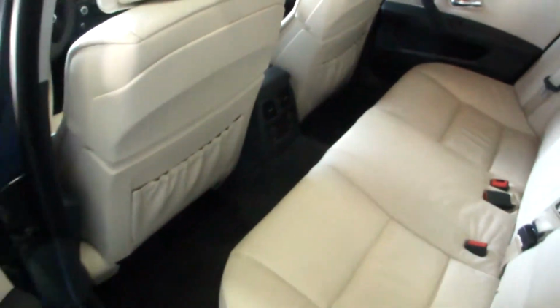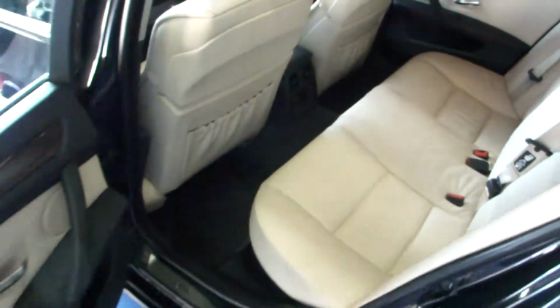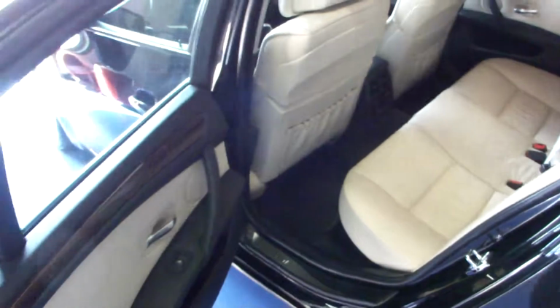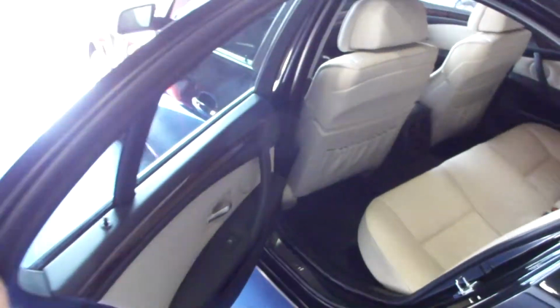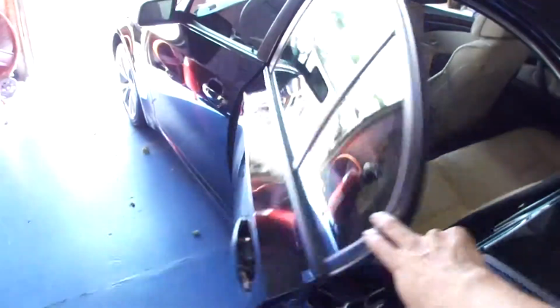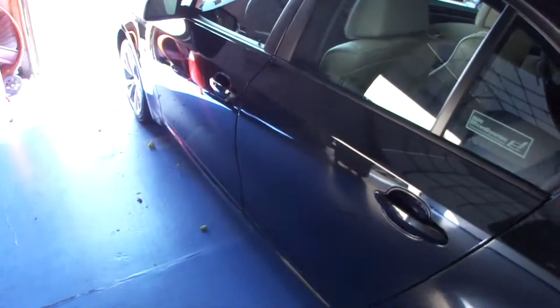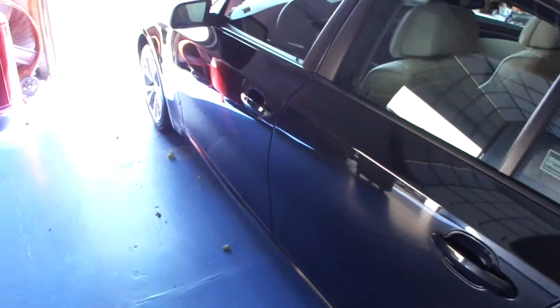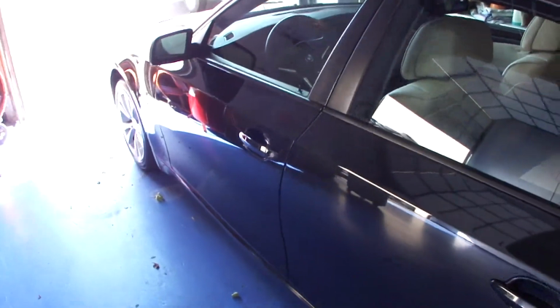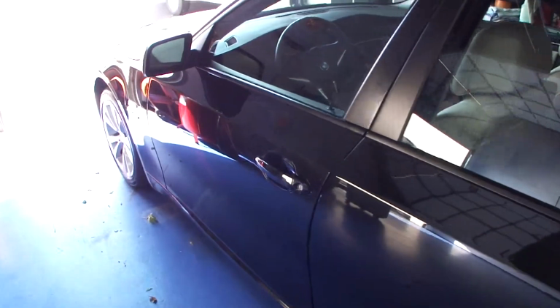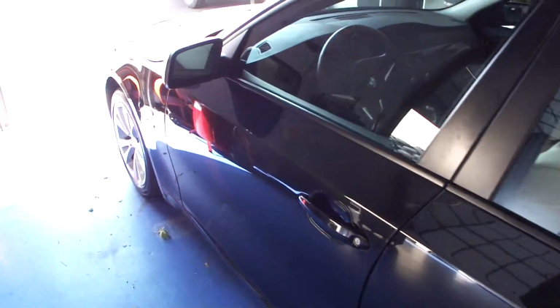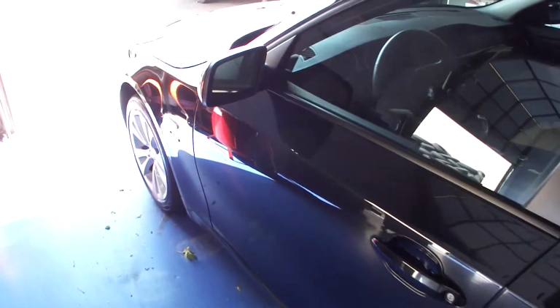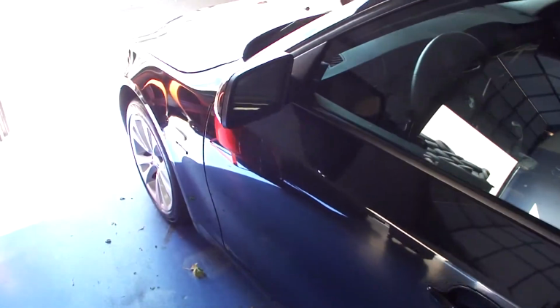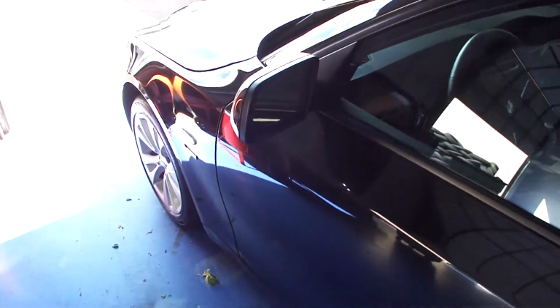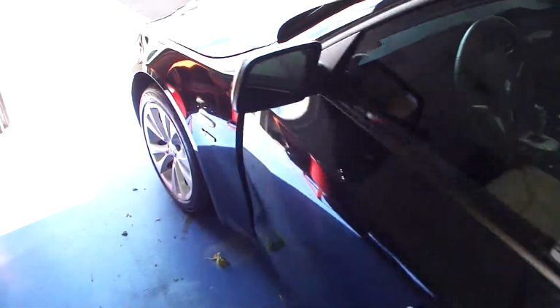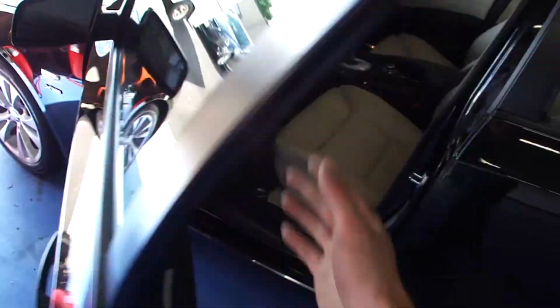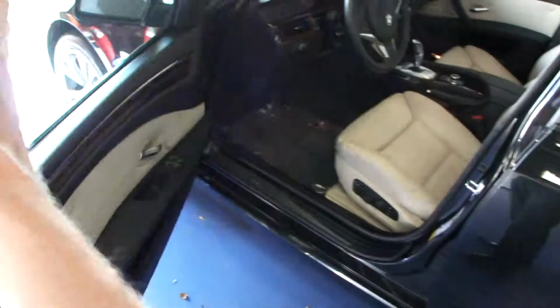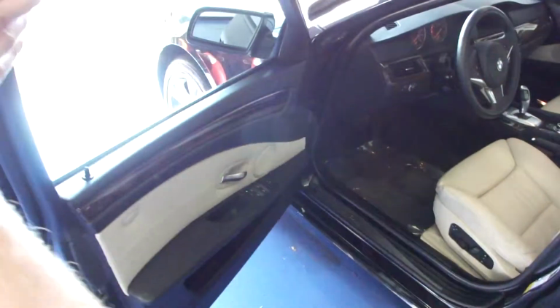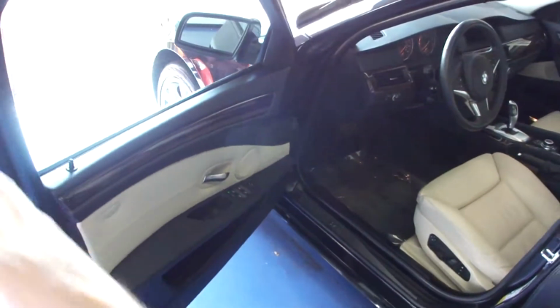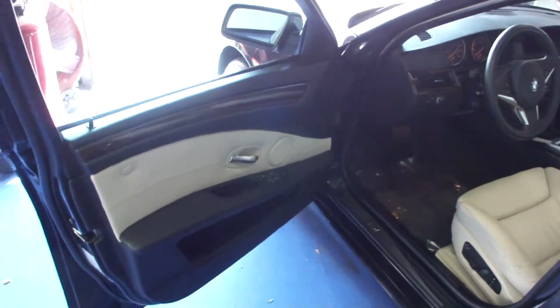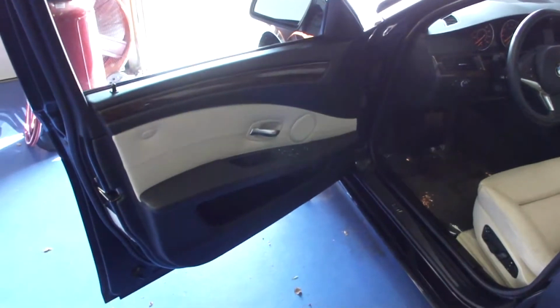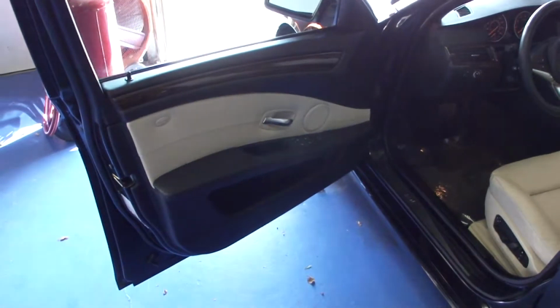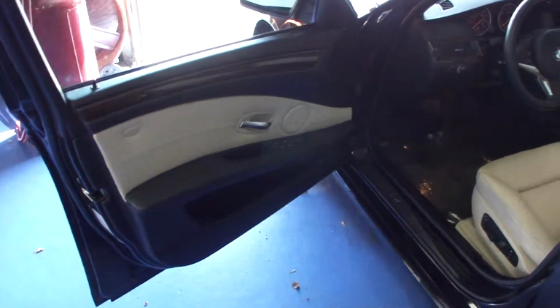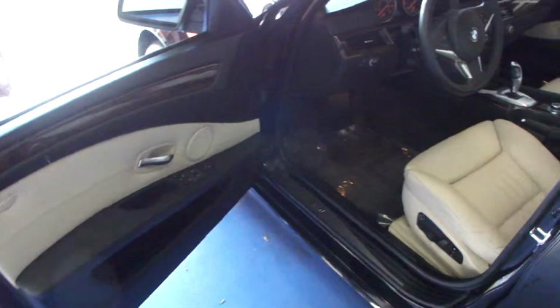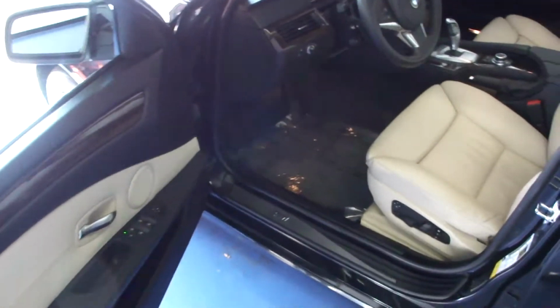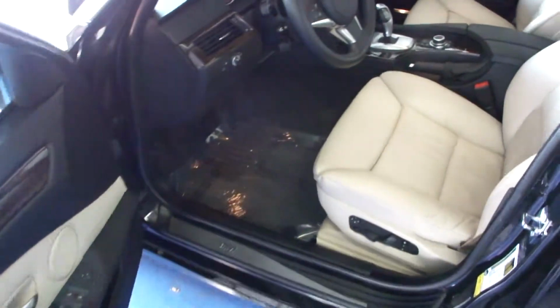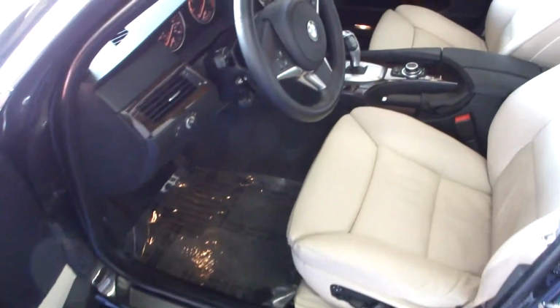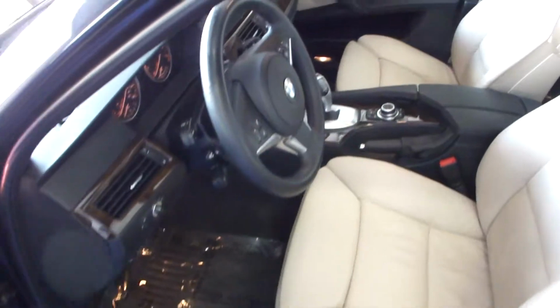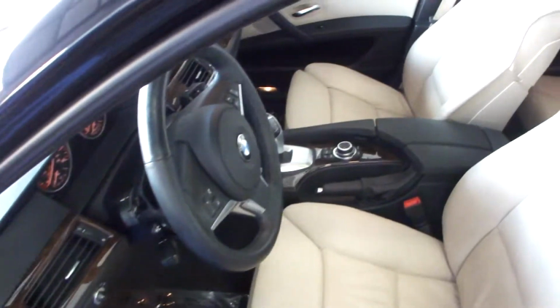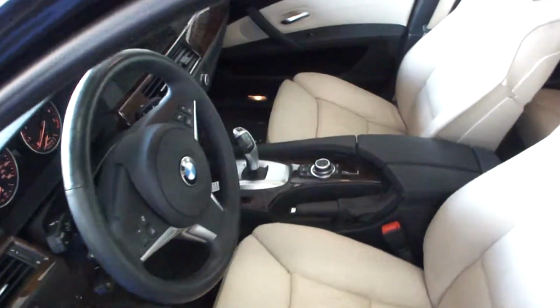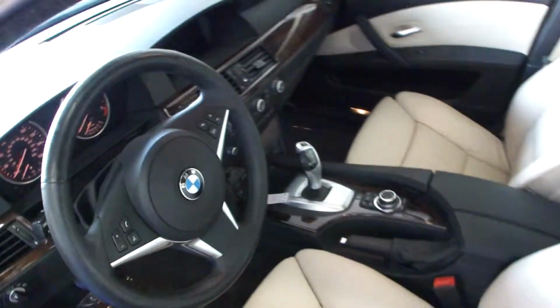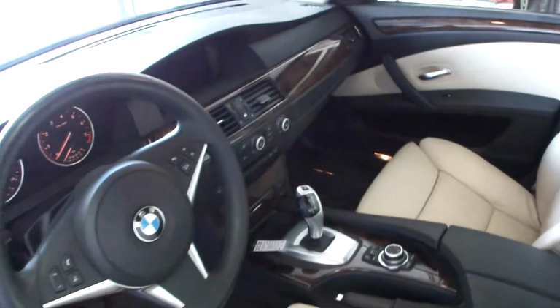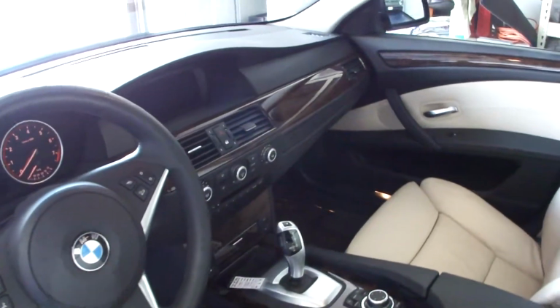This car has 54,000 original miles on it. Just a great looking car both inside and out.